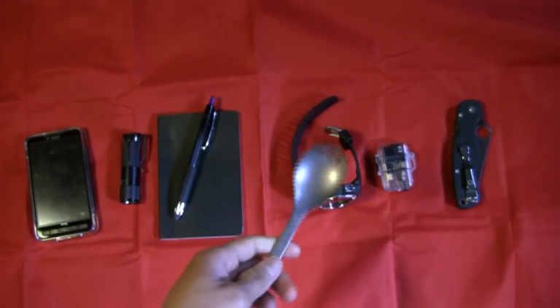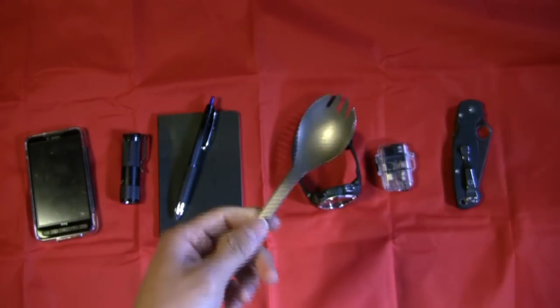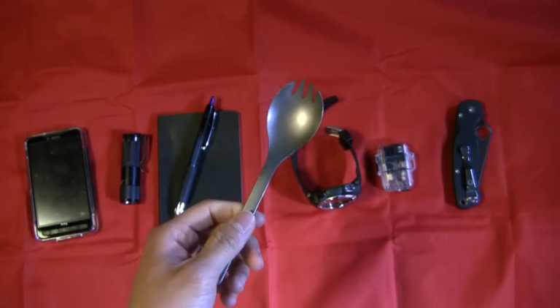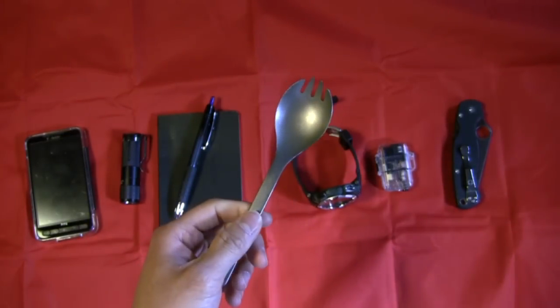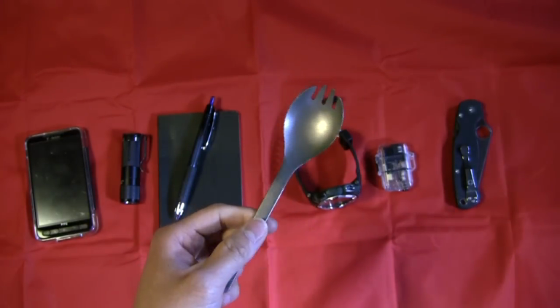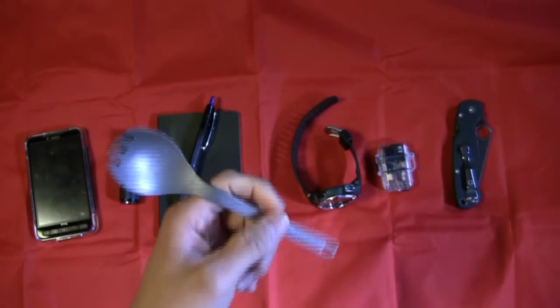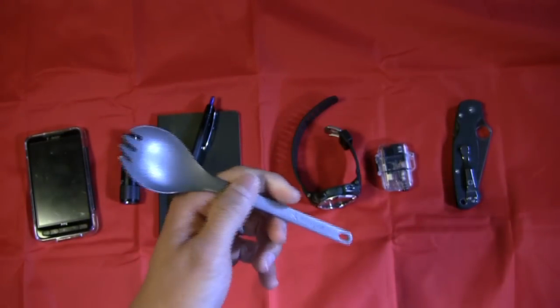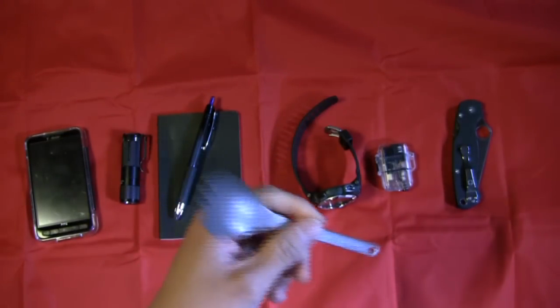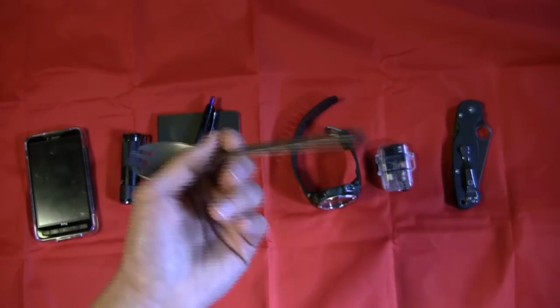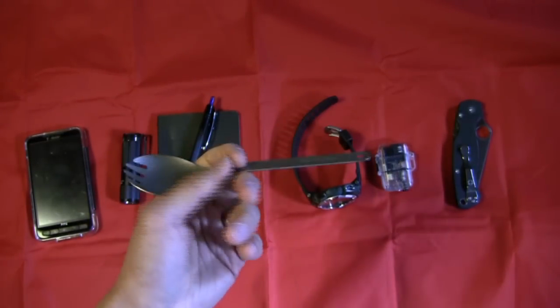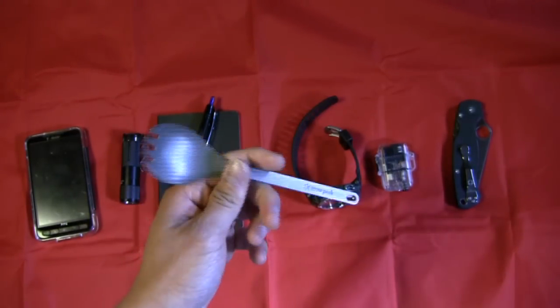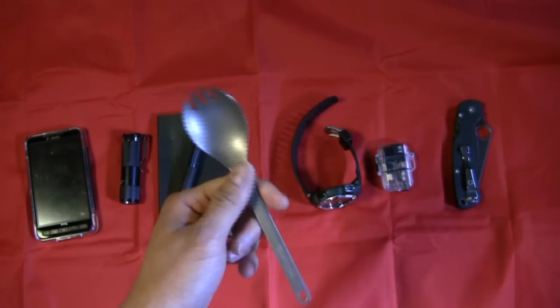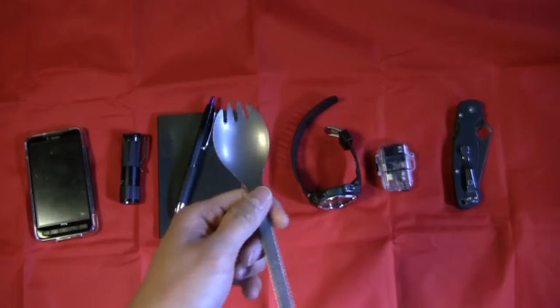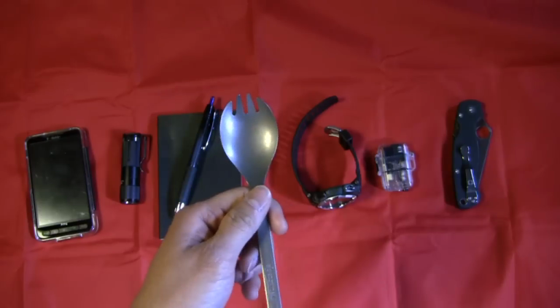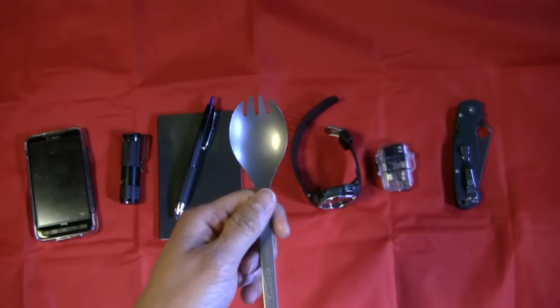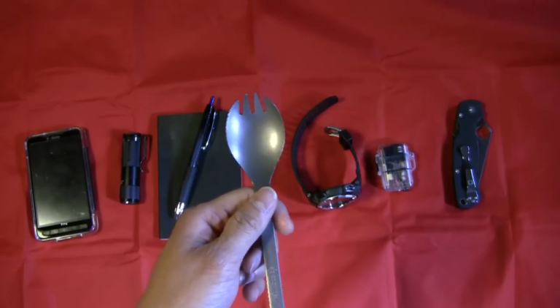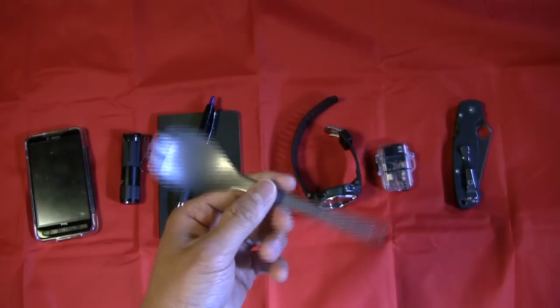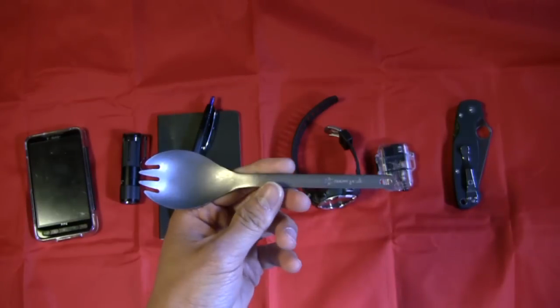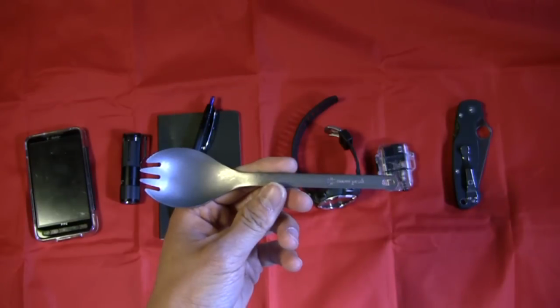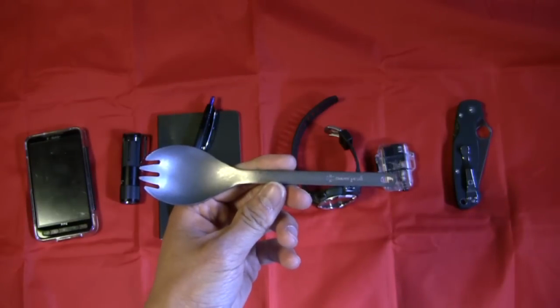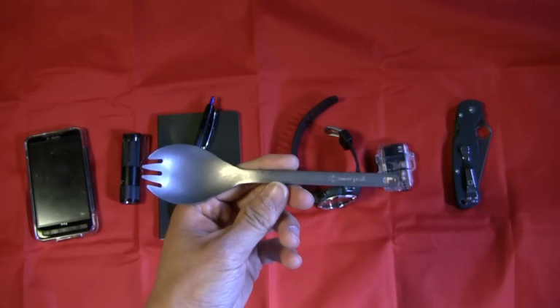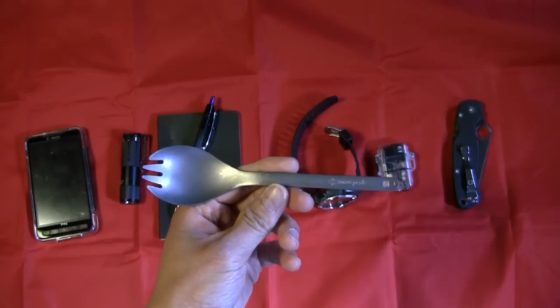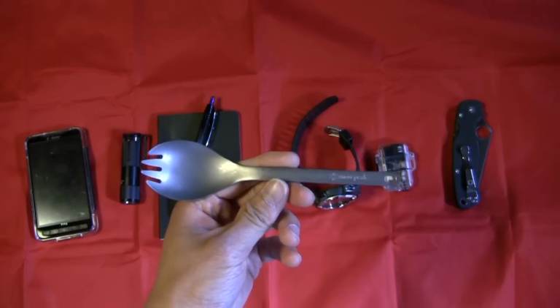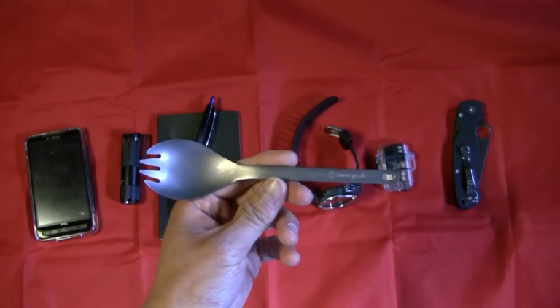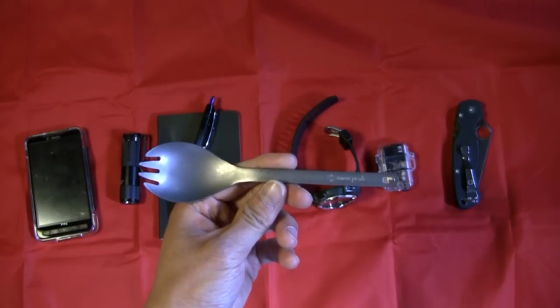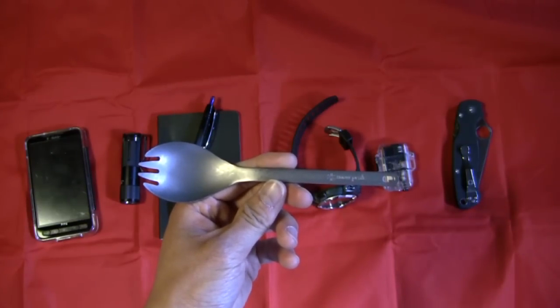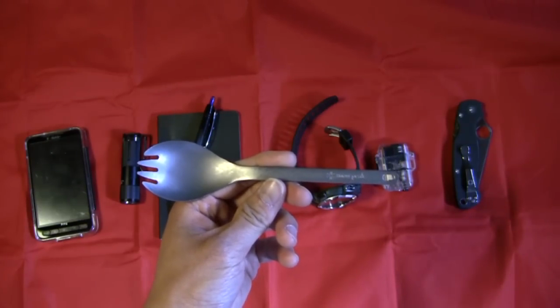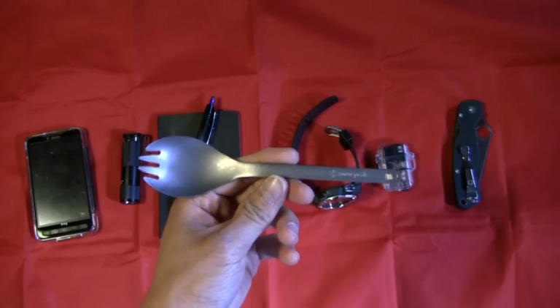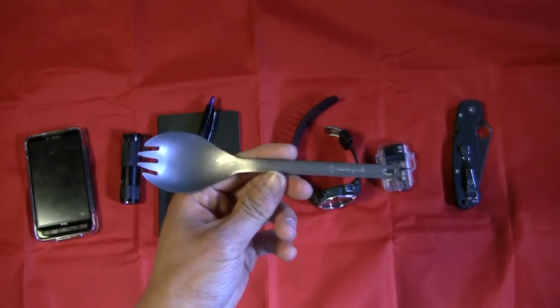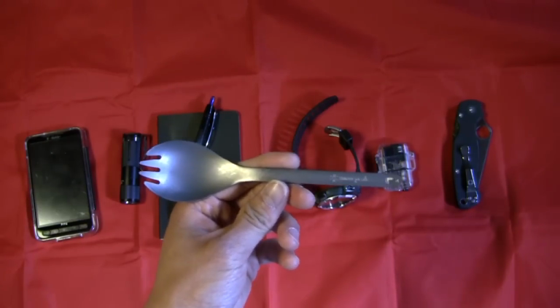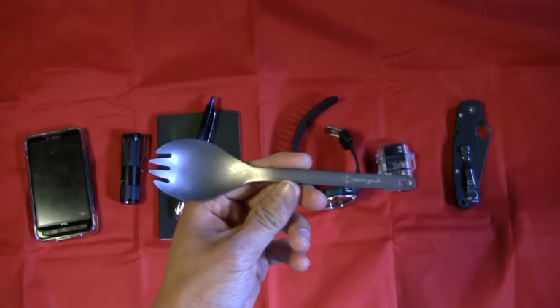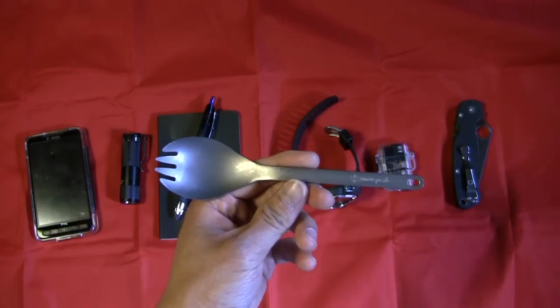I'd love to hear your video responses or your comments on what your most used item out of your EDC is. I look forward to your response. Take care and I'll catch you guys on the next one.